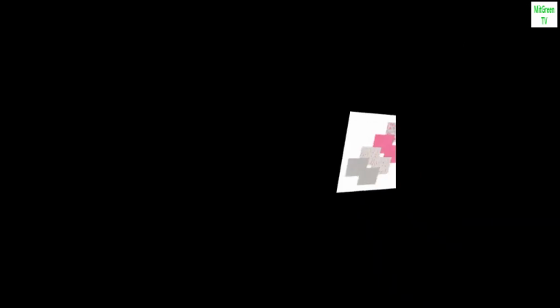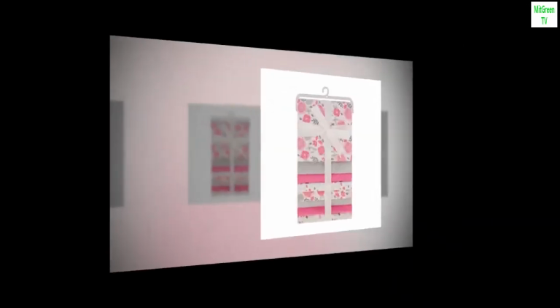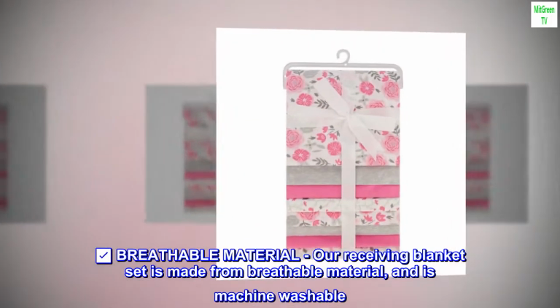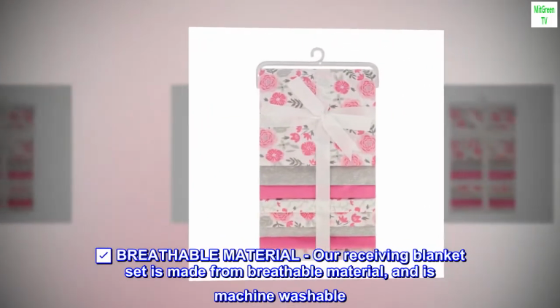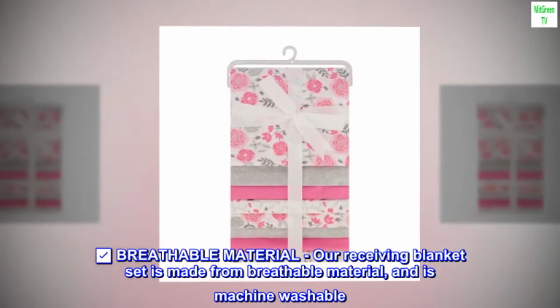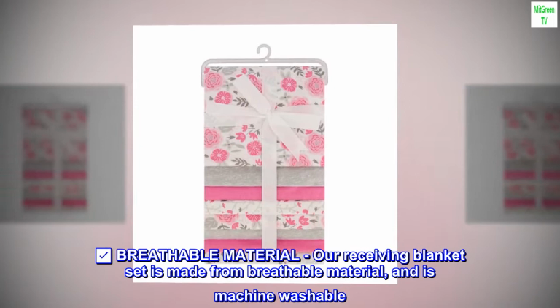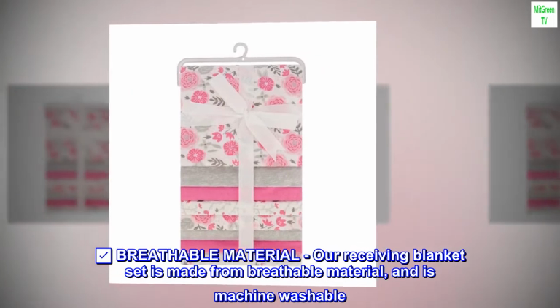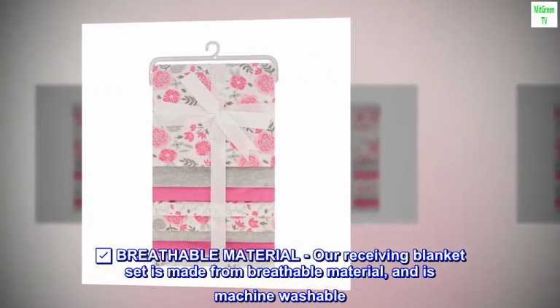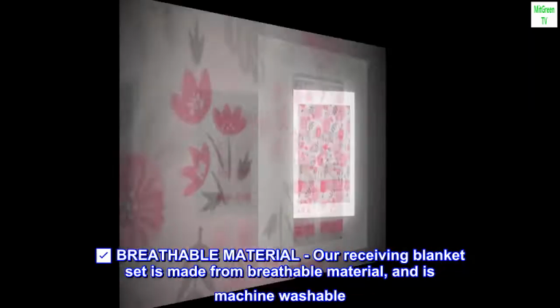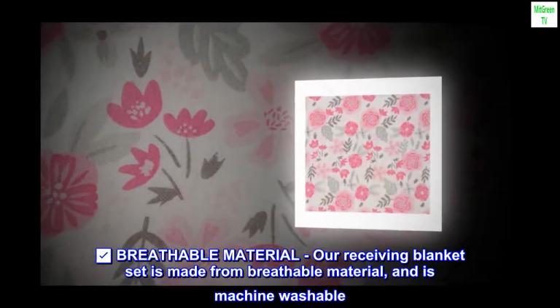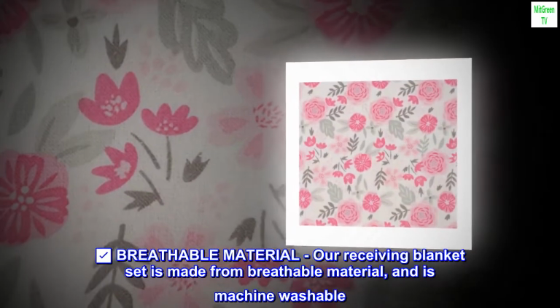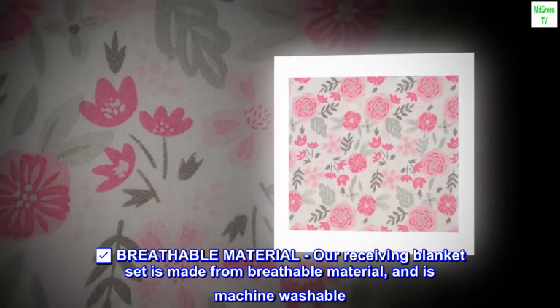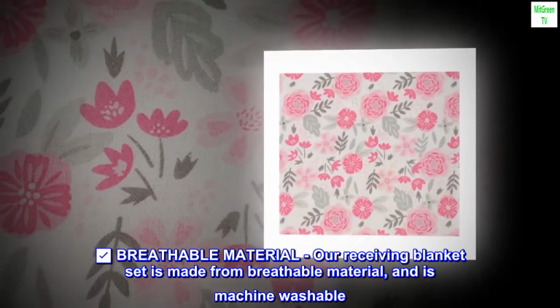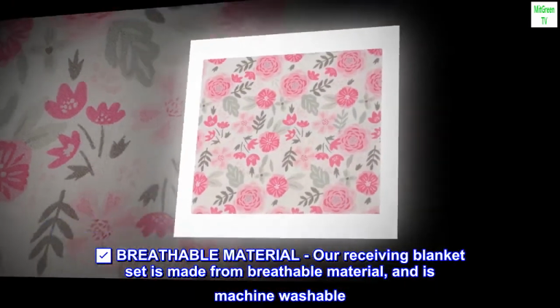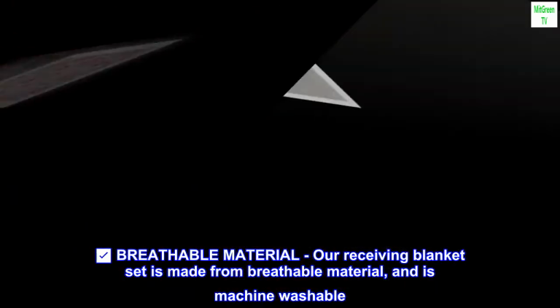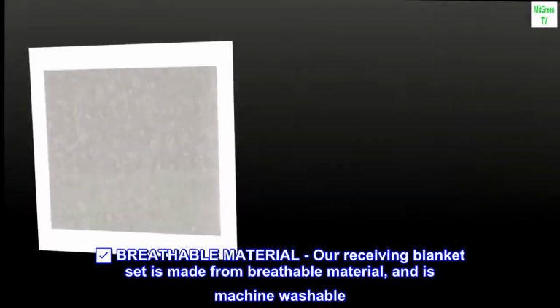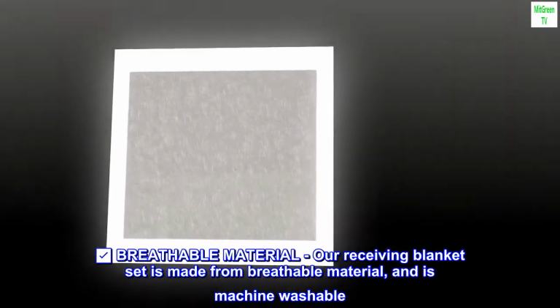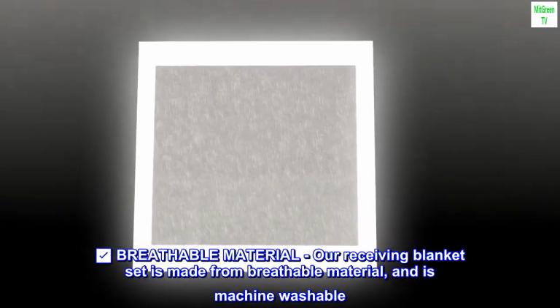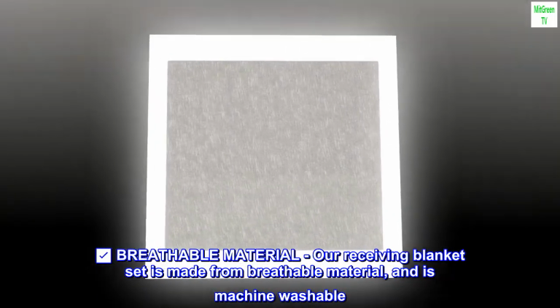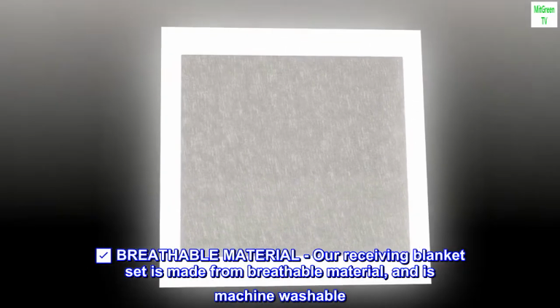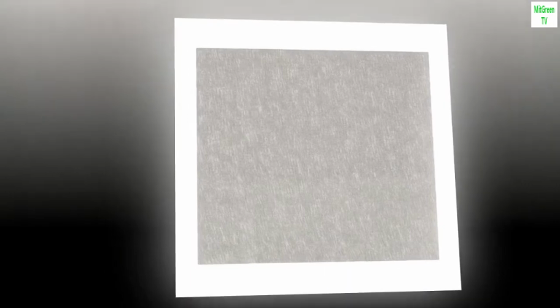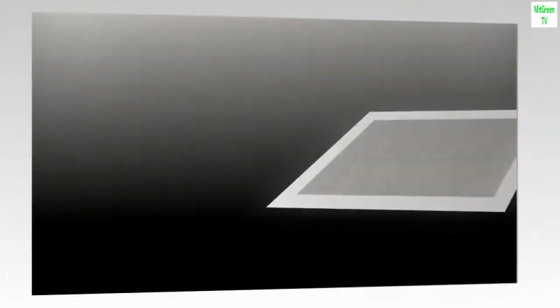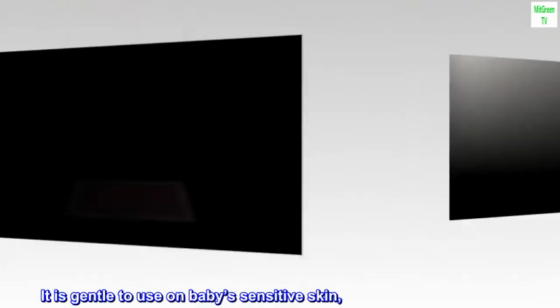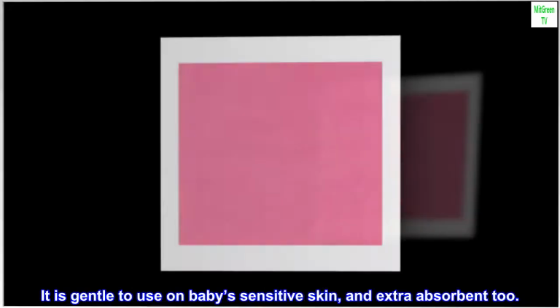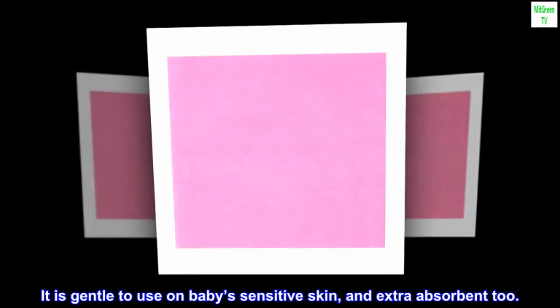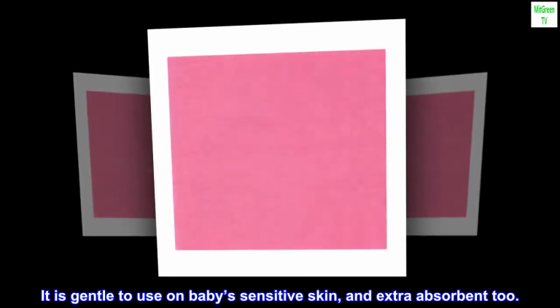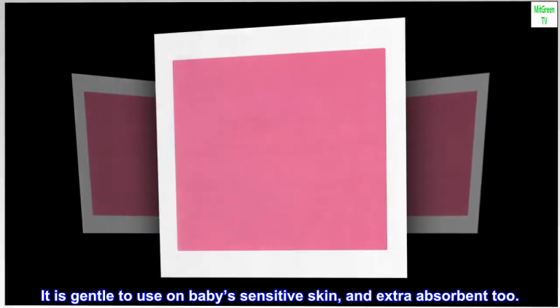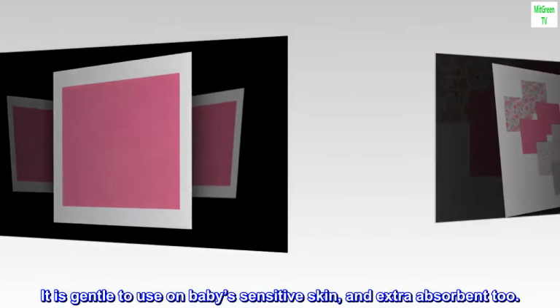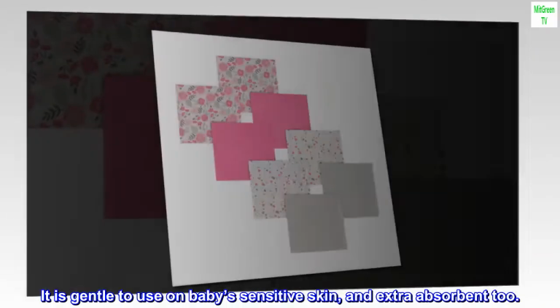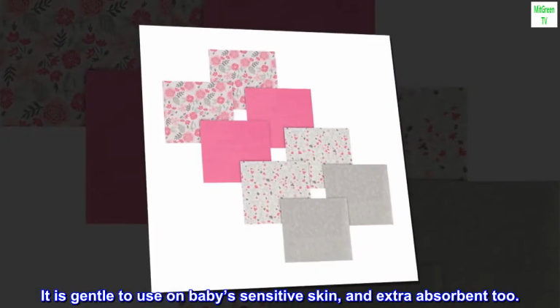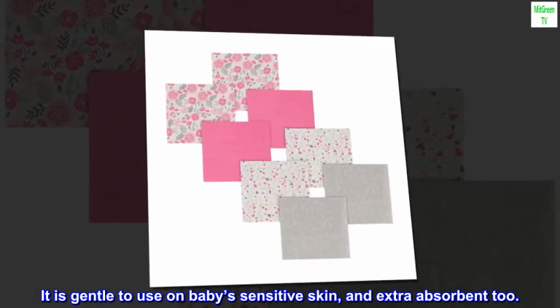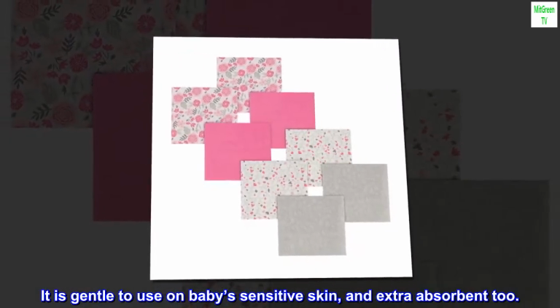Breathable material: our receiving blanket set is made from breathable material and is machine washable. It is gentle to use on baby's sensitive skin and extra absorbent too.